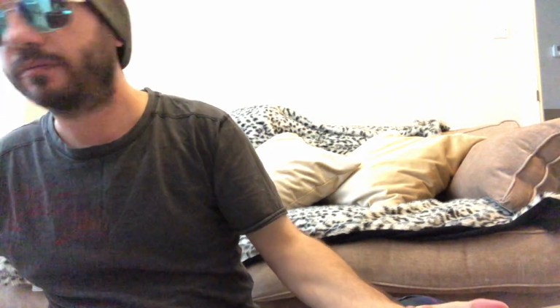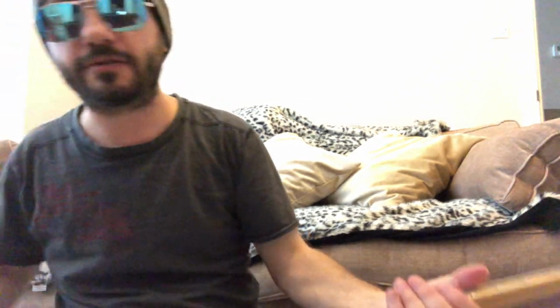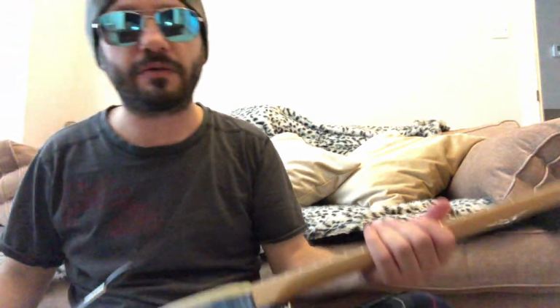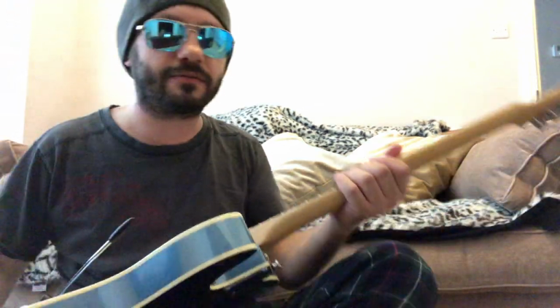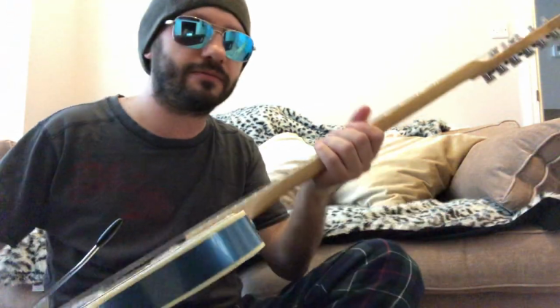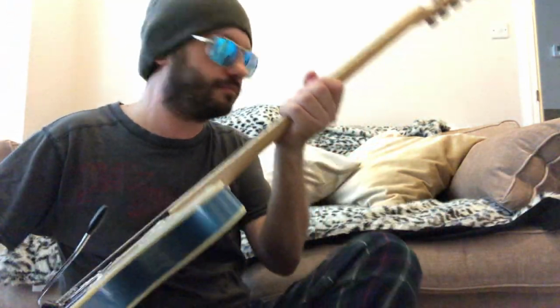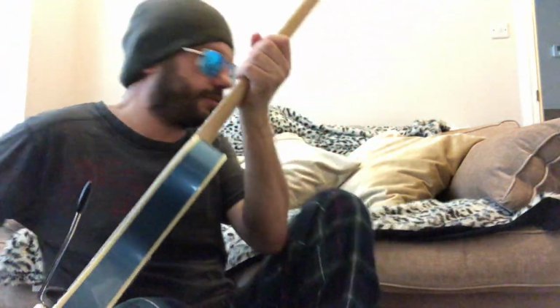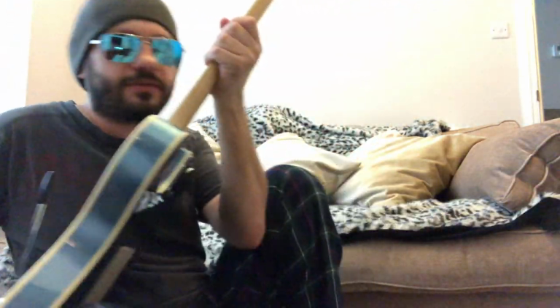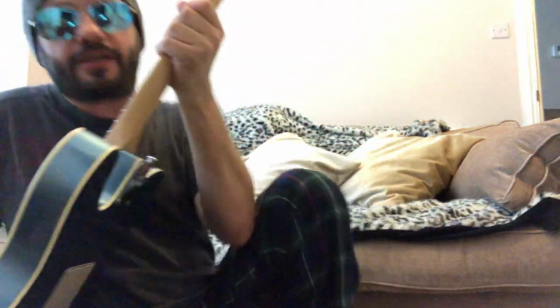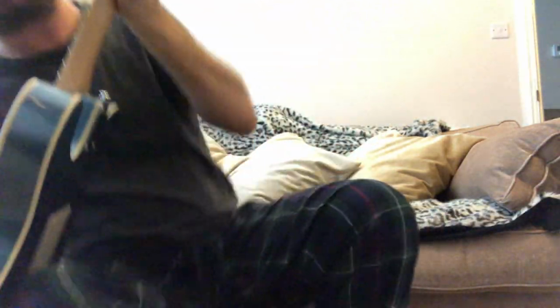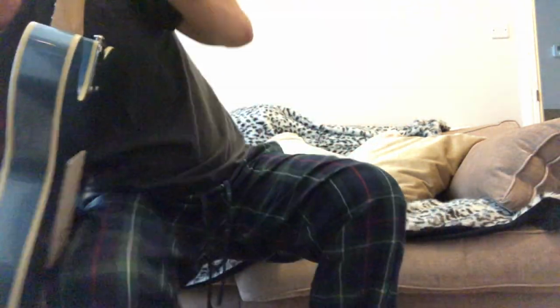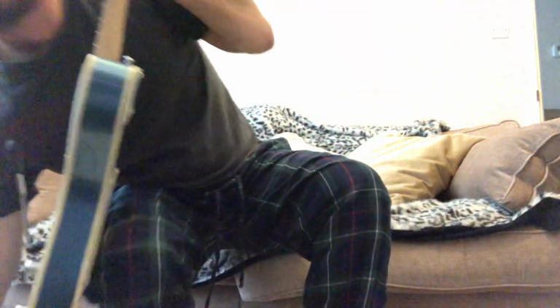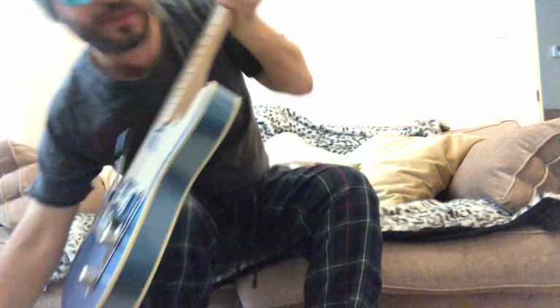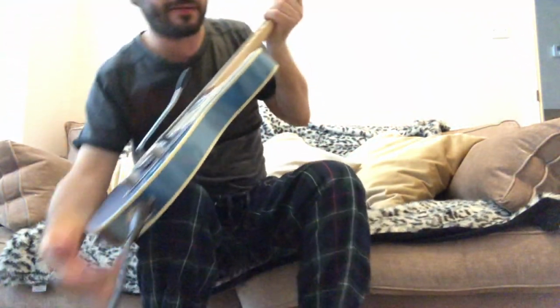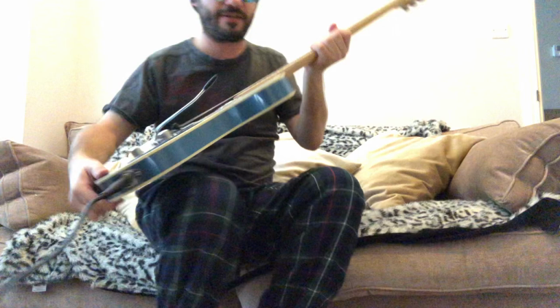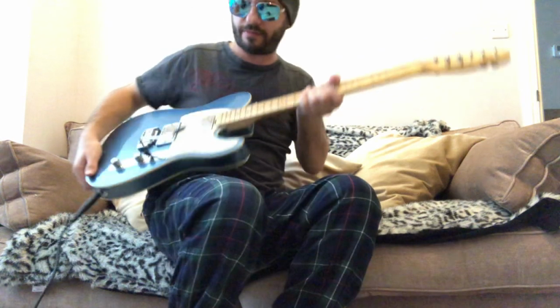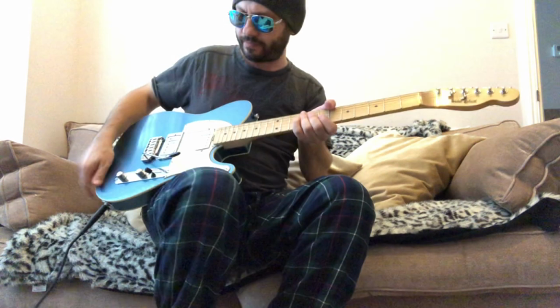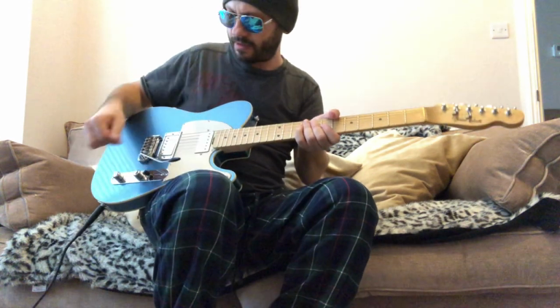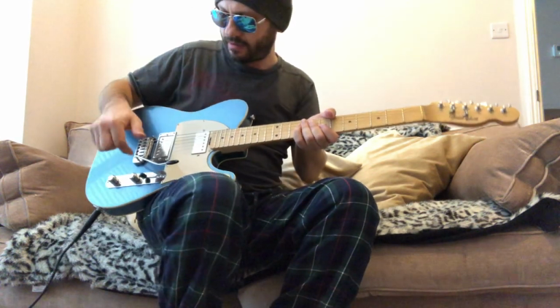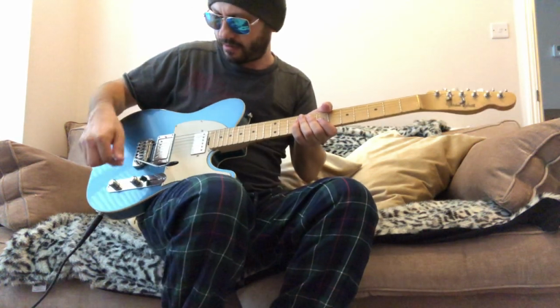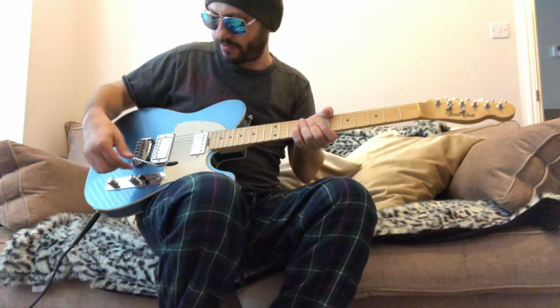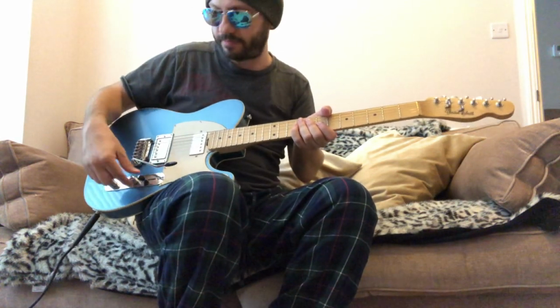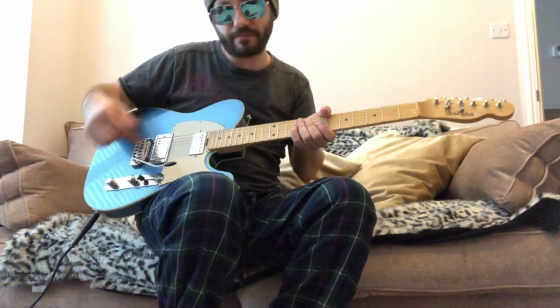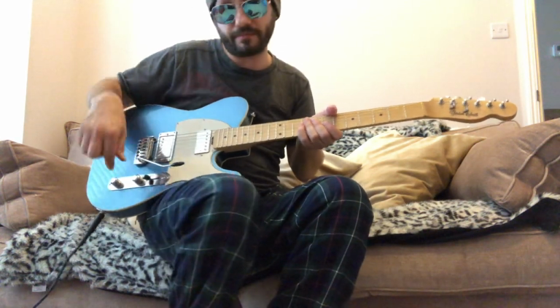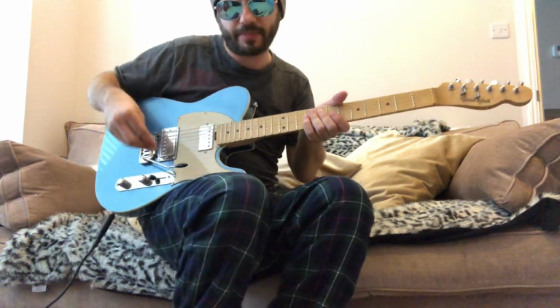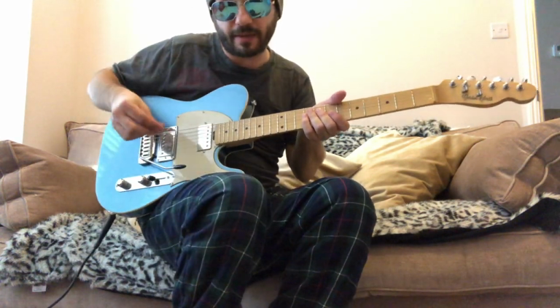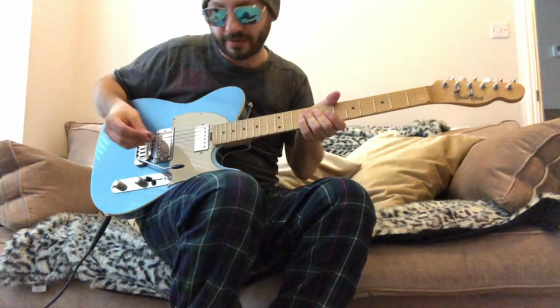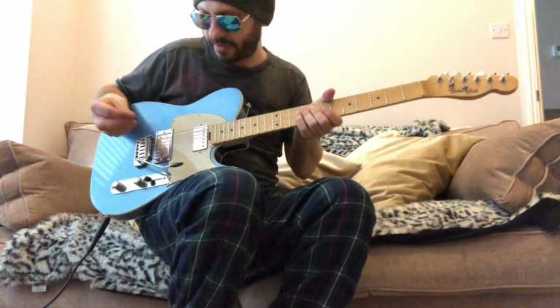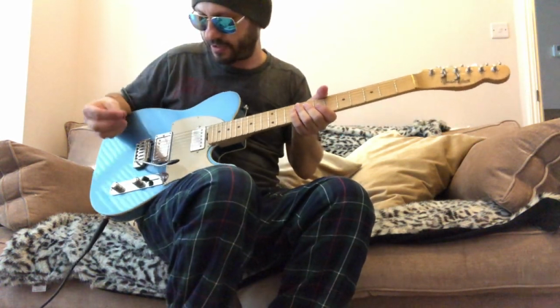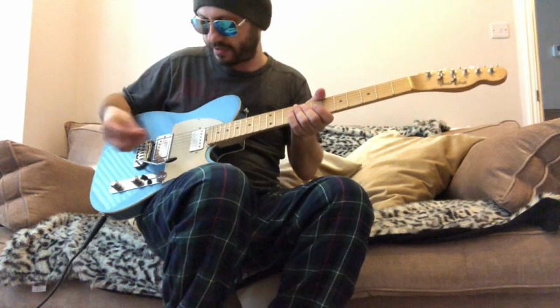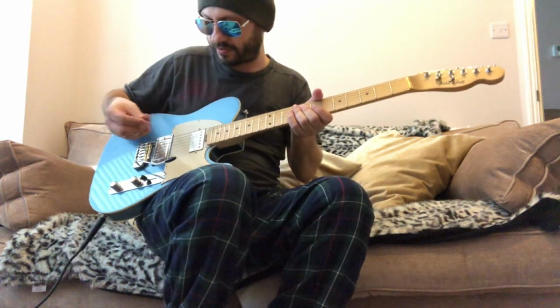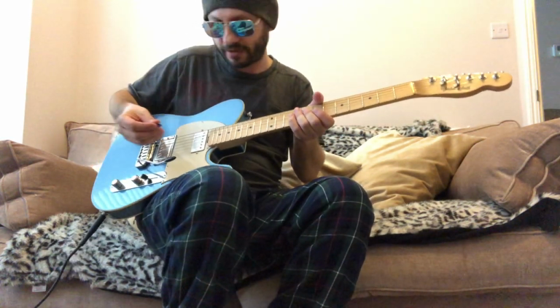Let's give it some tones. We're going to start with a dirty crunch lead tone, and I'll go through the pickups, the split positions, and the tremolo.